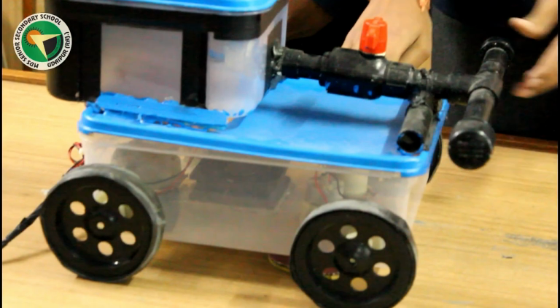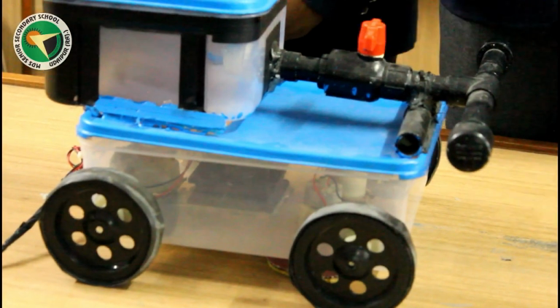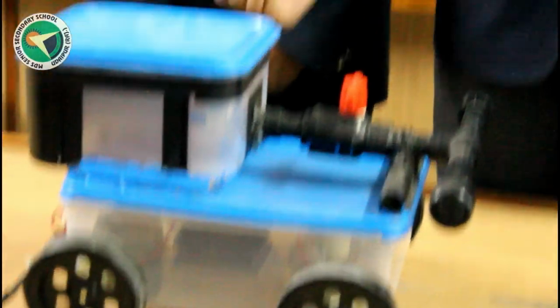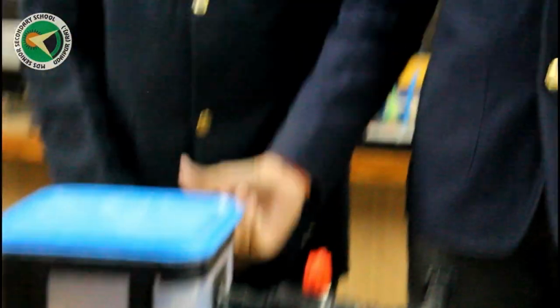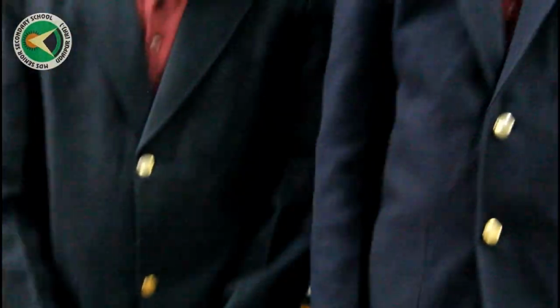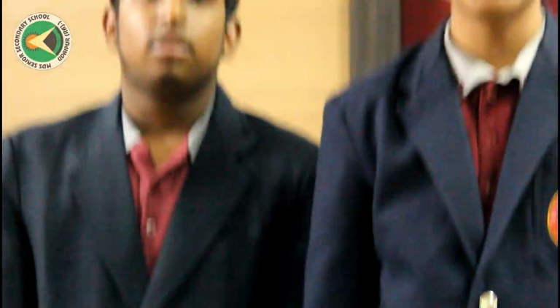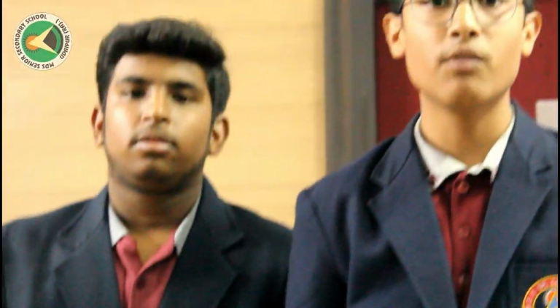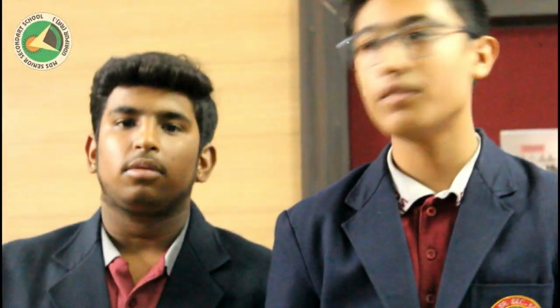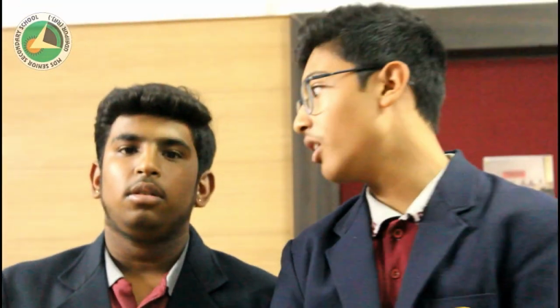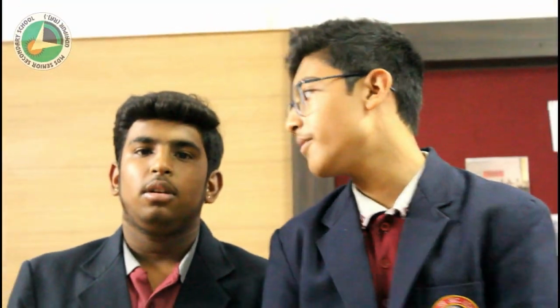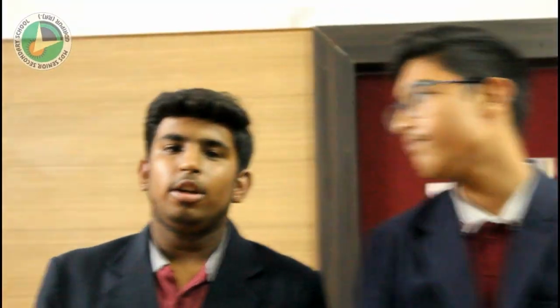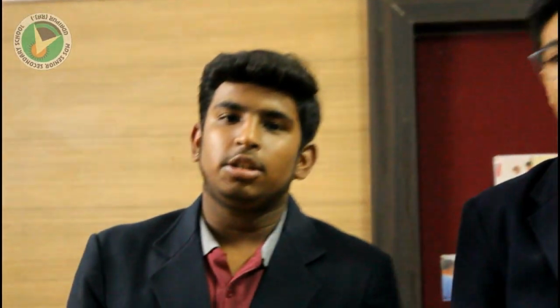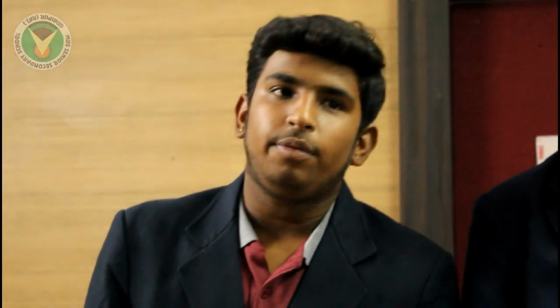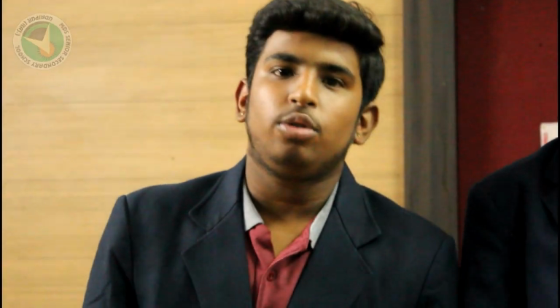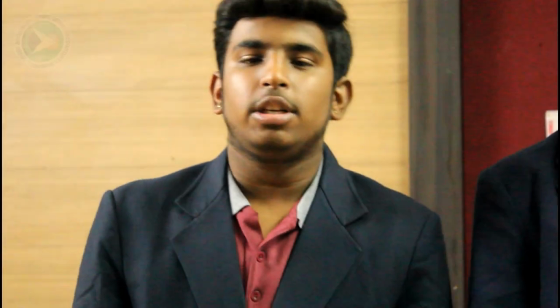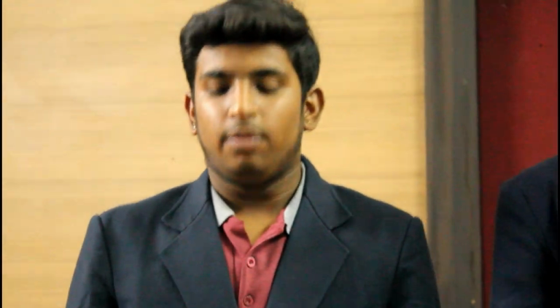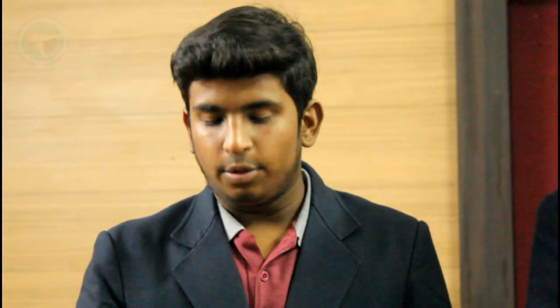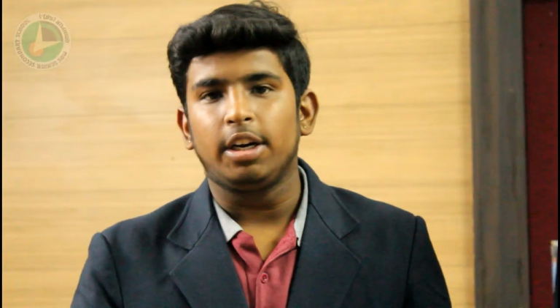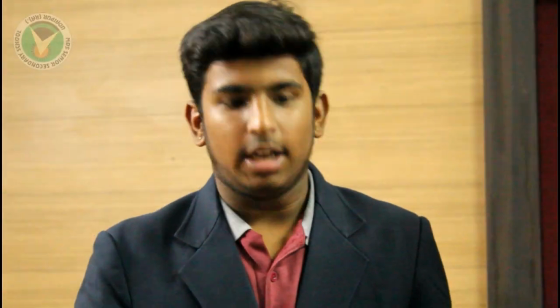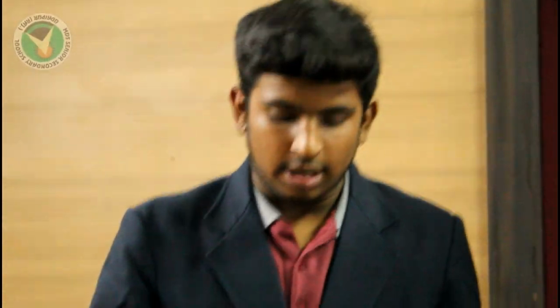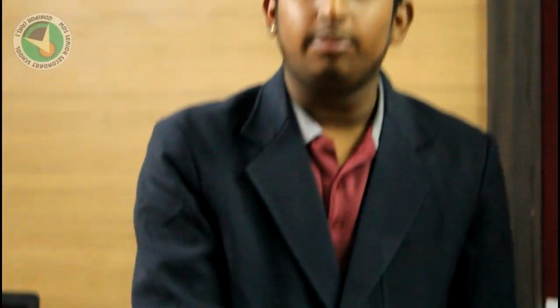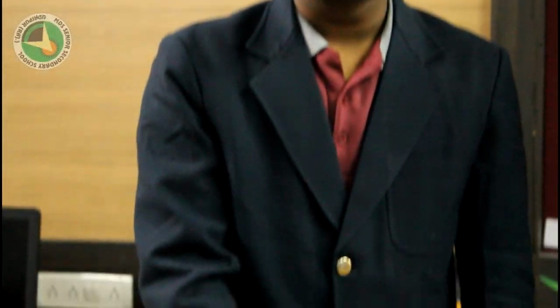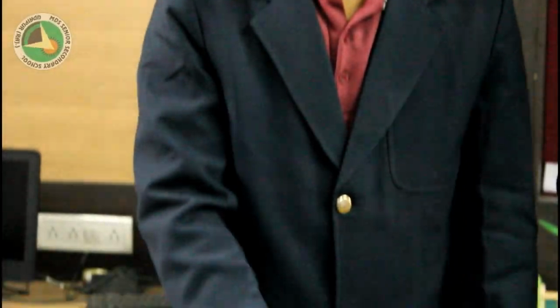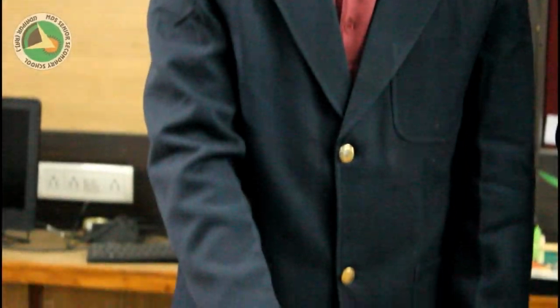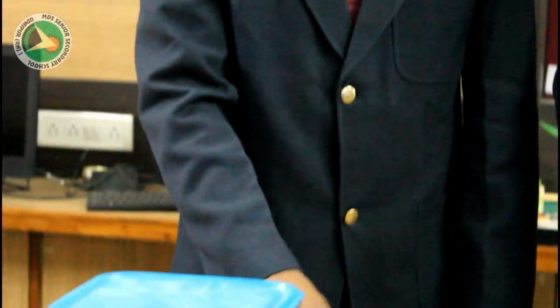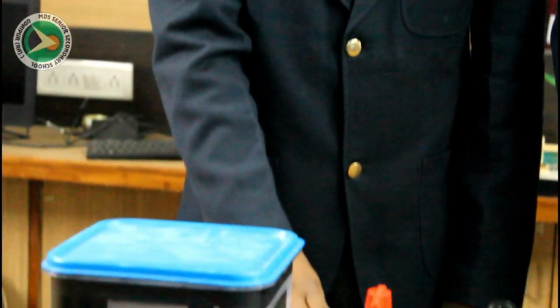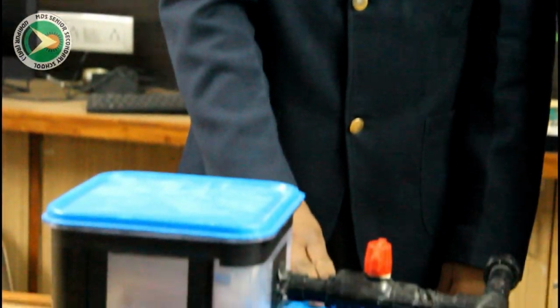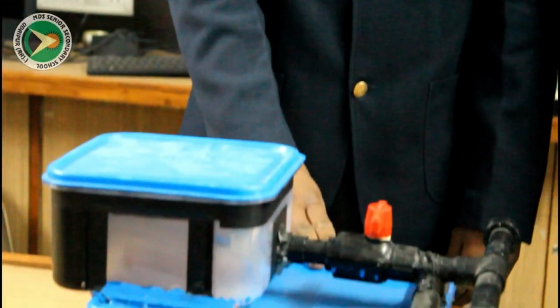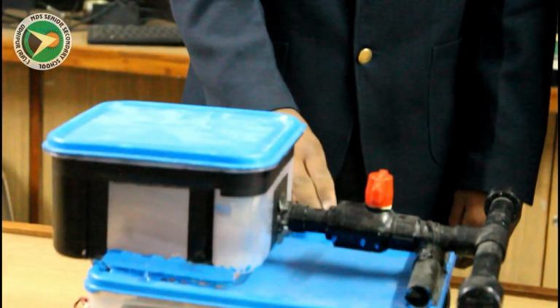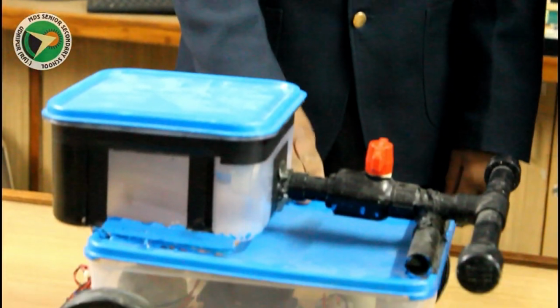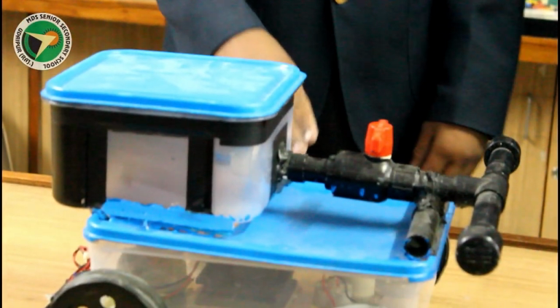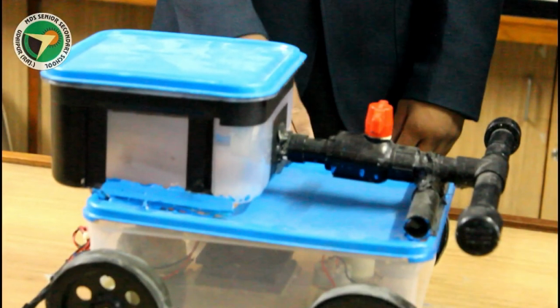Now Yuraj will explain the further process and working of the model. The model essentially consists of two boxes — one is for the water tank and another box is for machinery such as the CPU fan and gear motors.